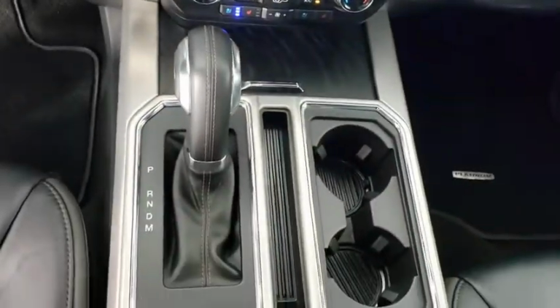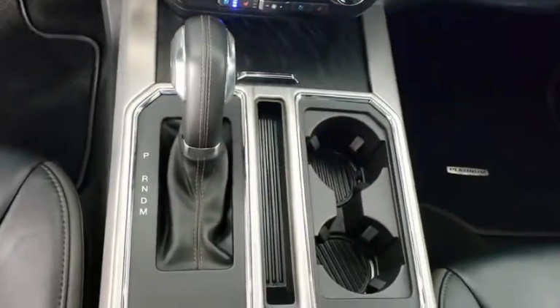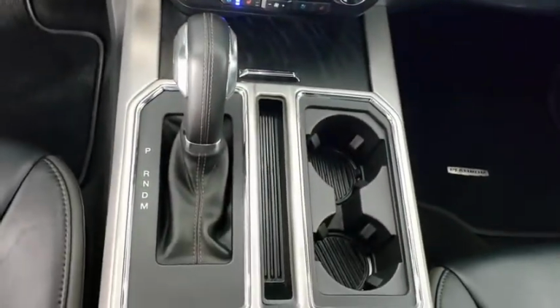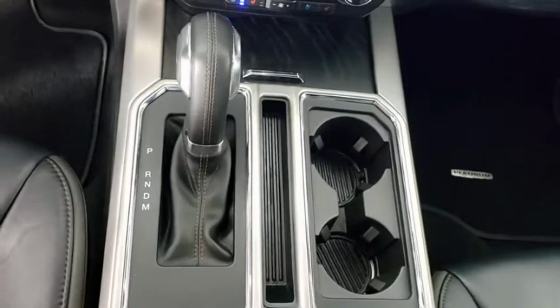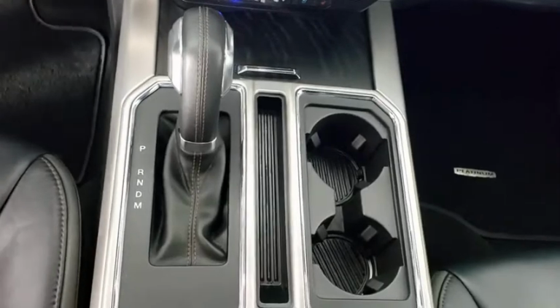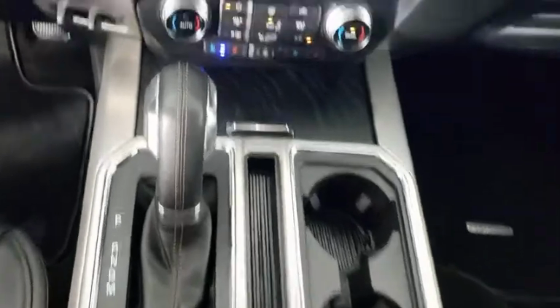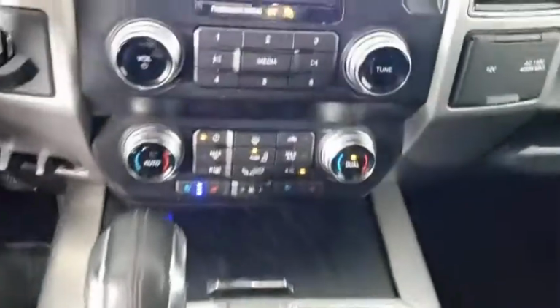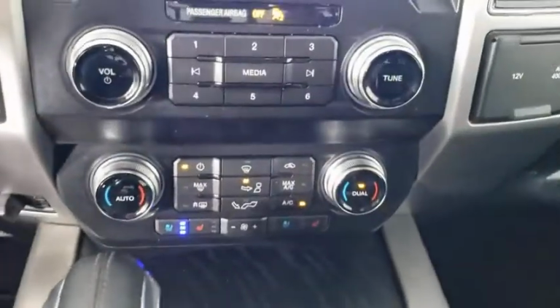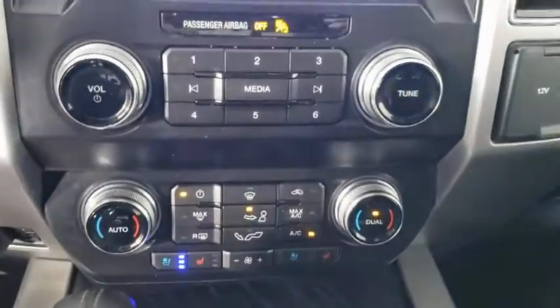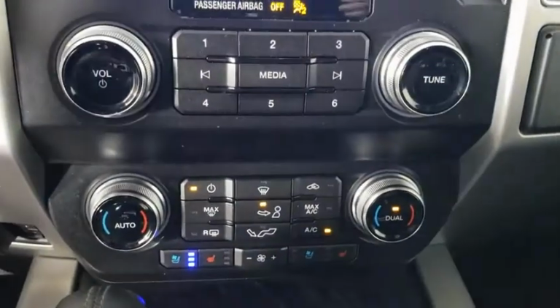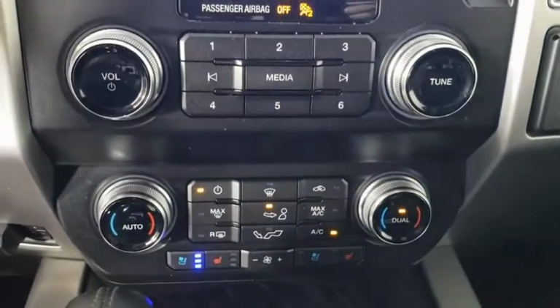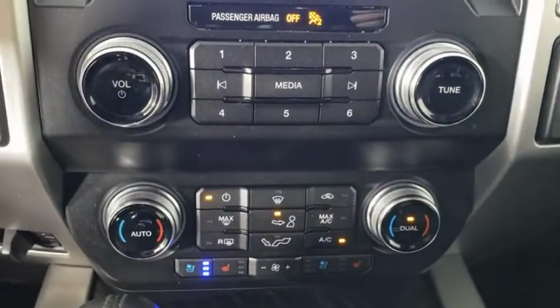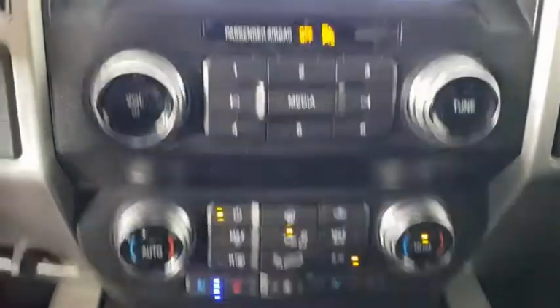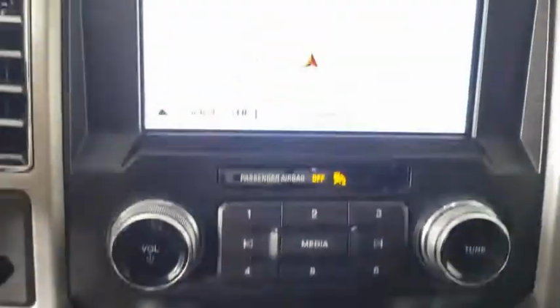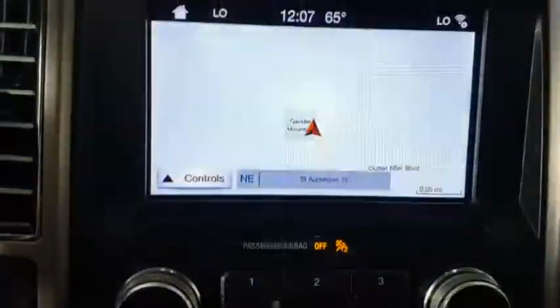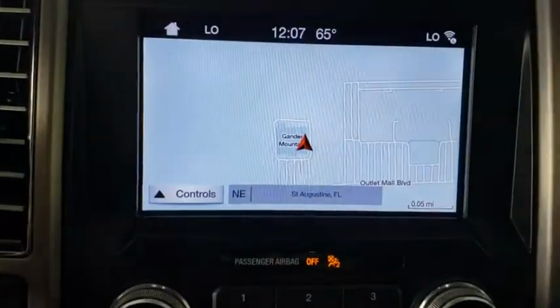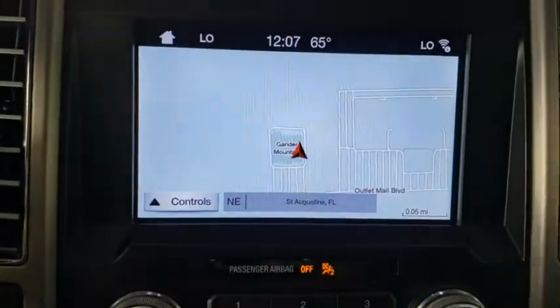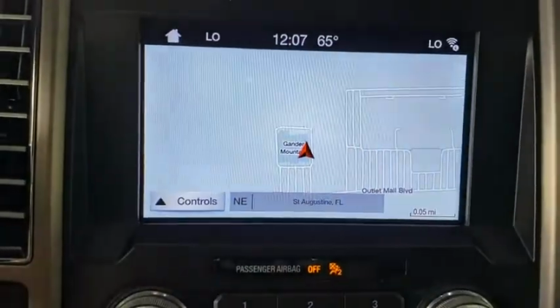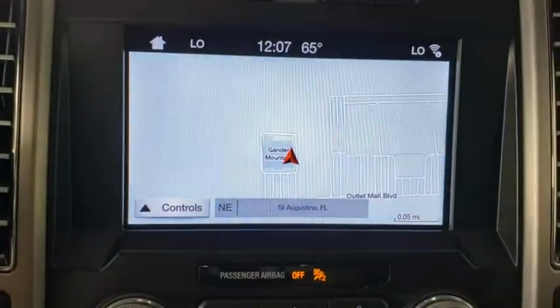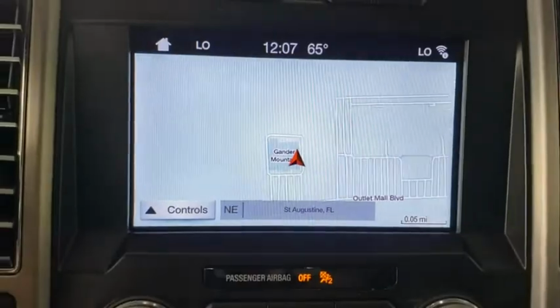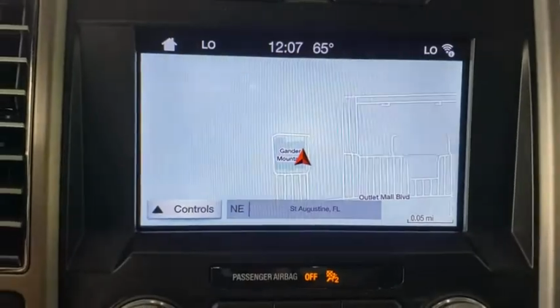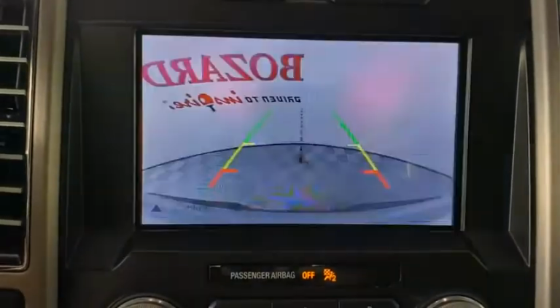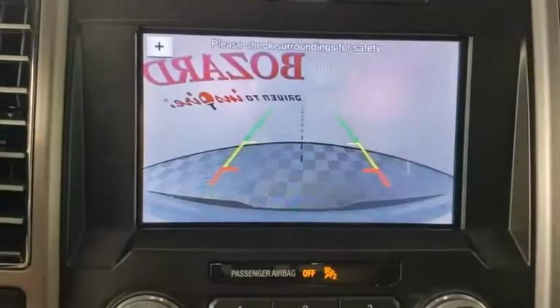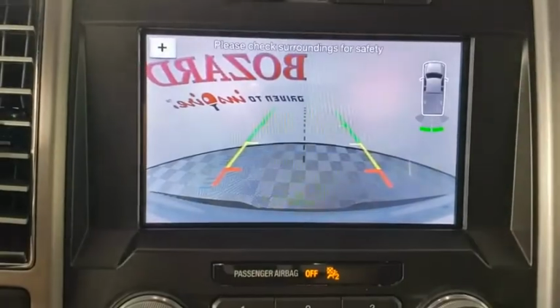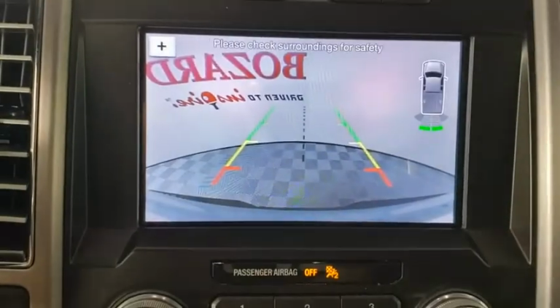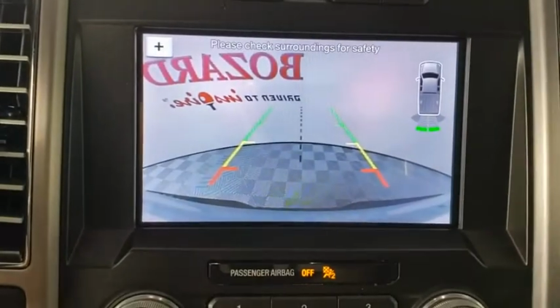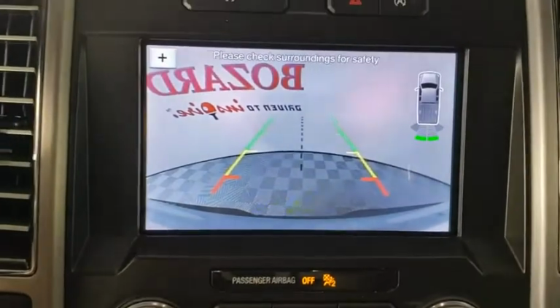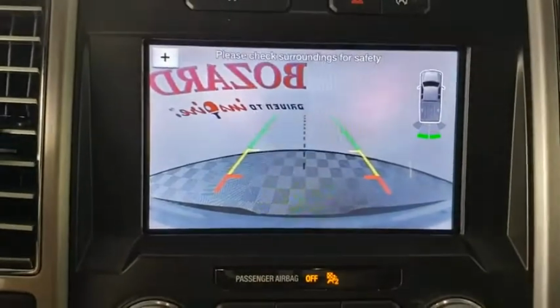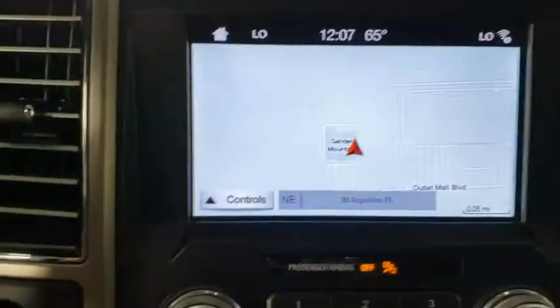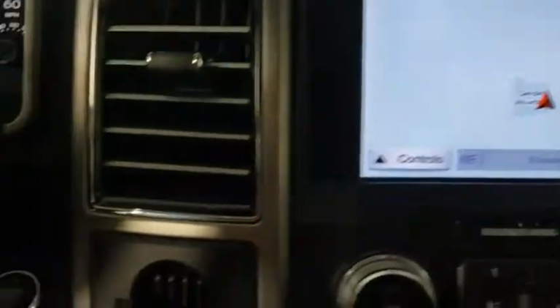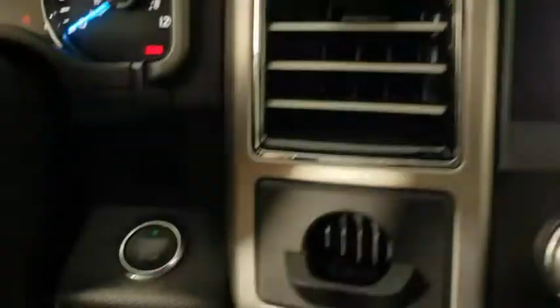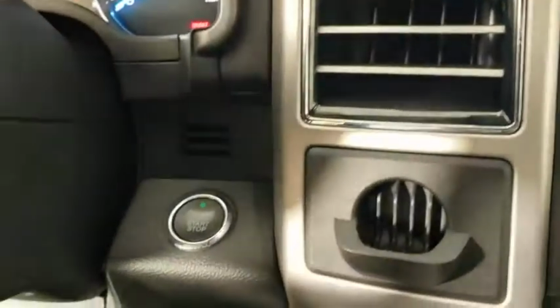Heated steering wheel, electronic stability control, power windows, trip computer, heated front seats, security system, panic alarm, brake assist, remote keyless entry.